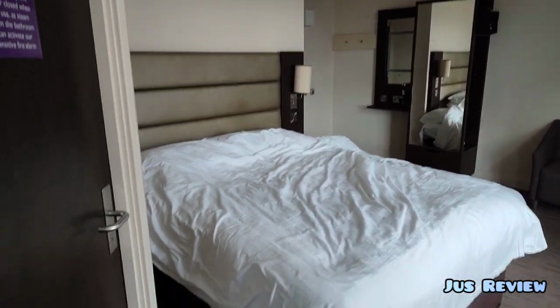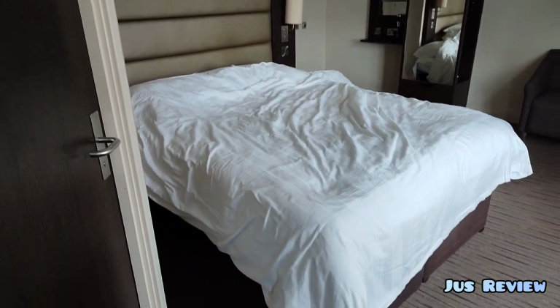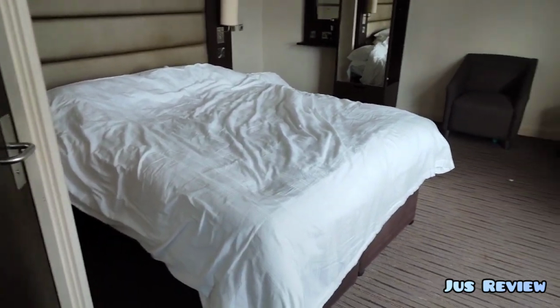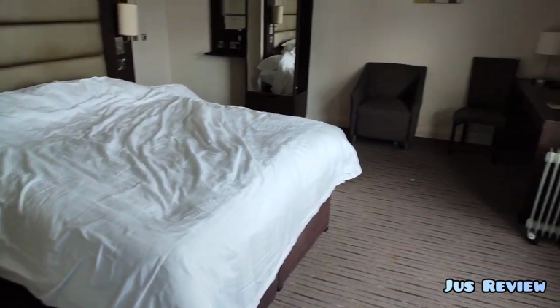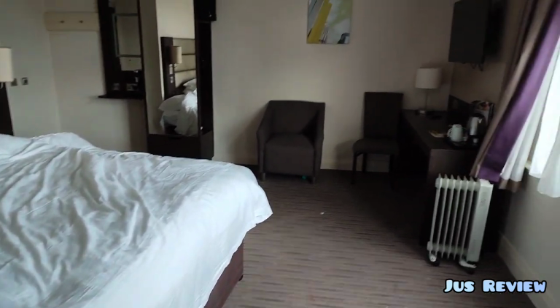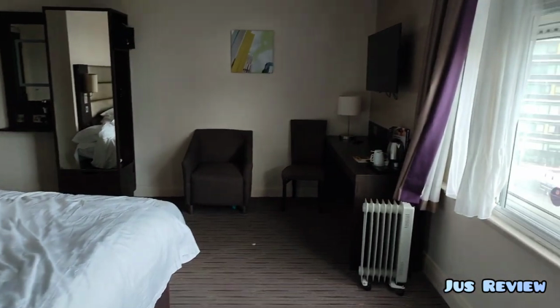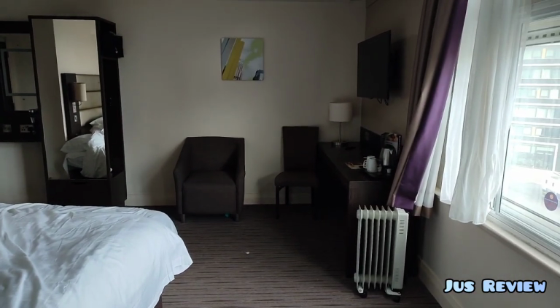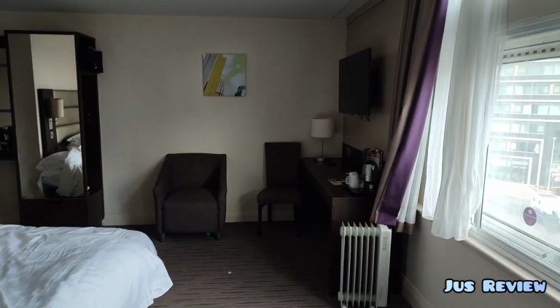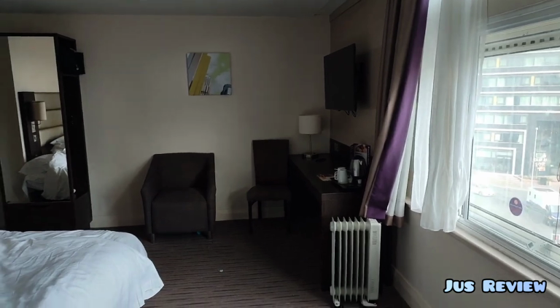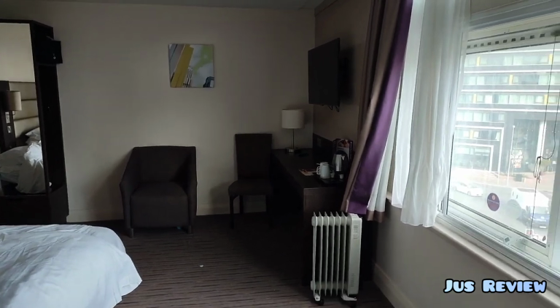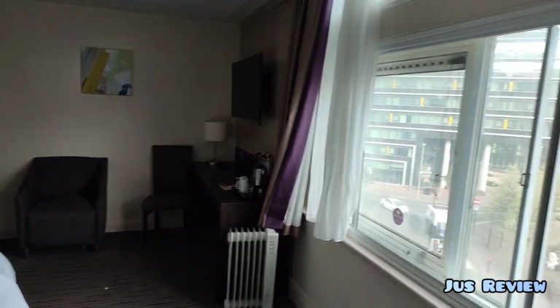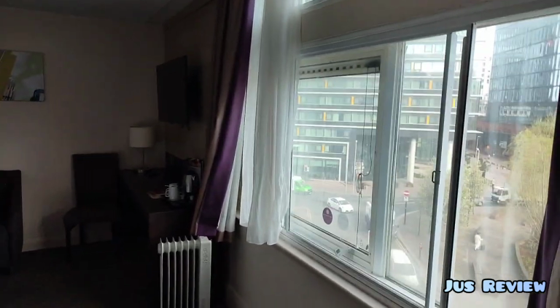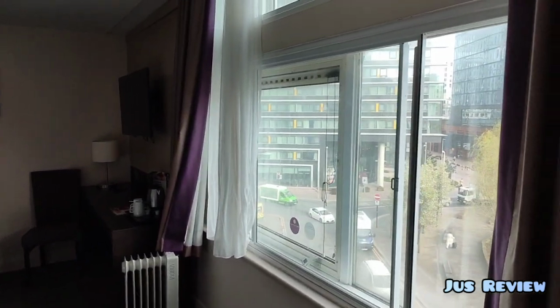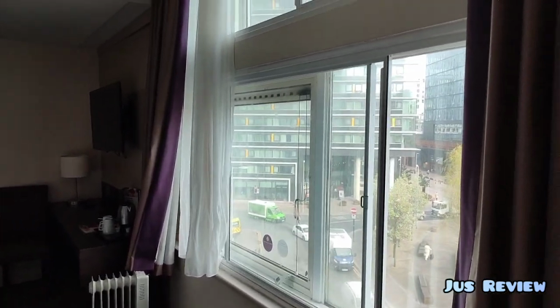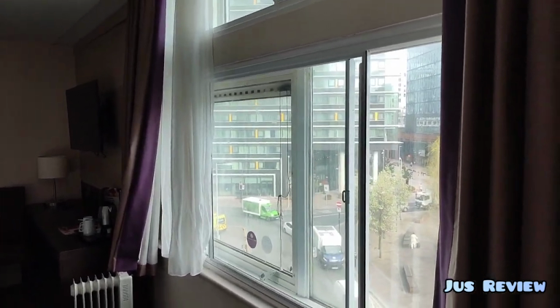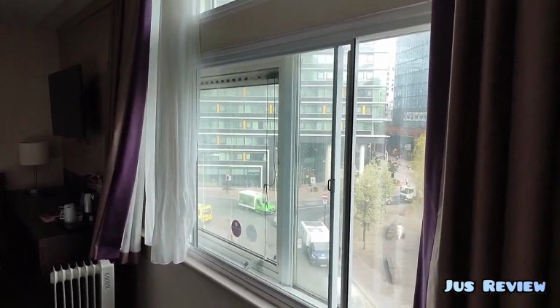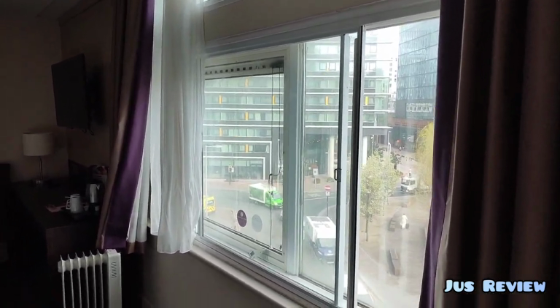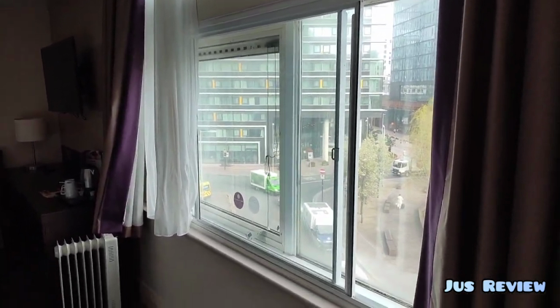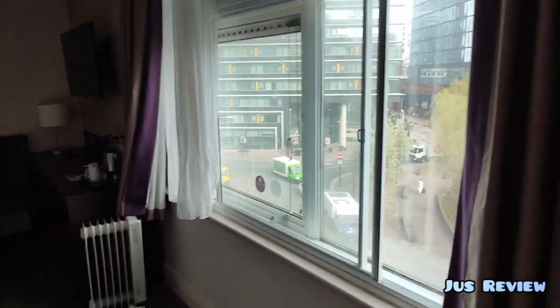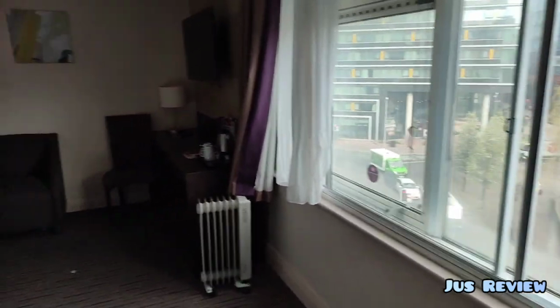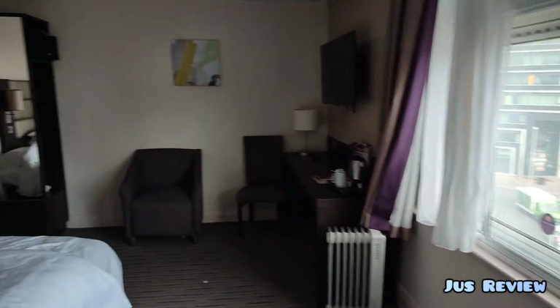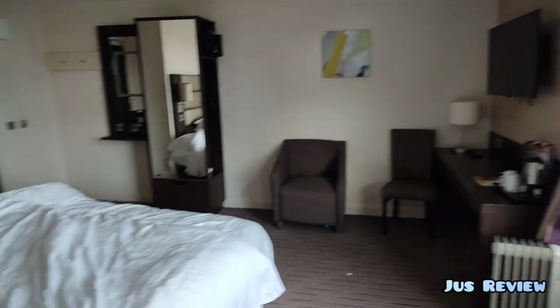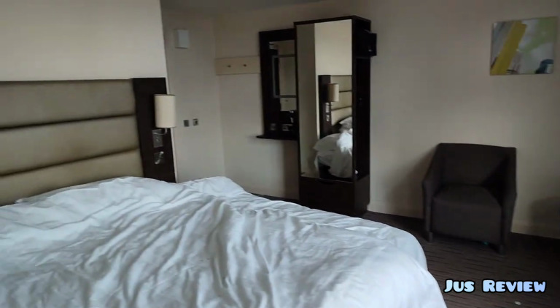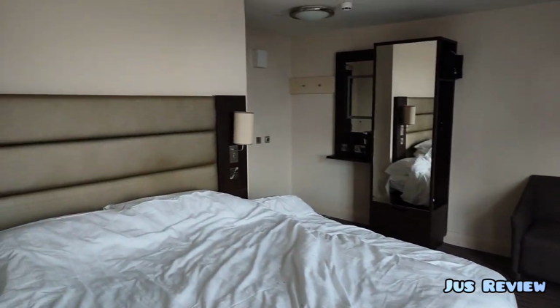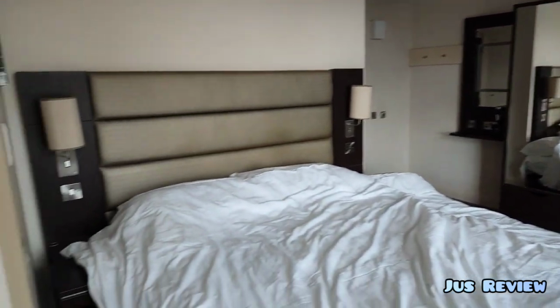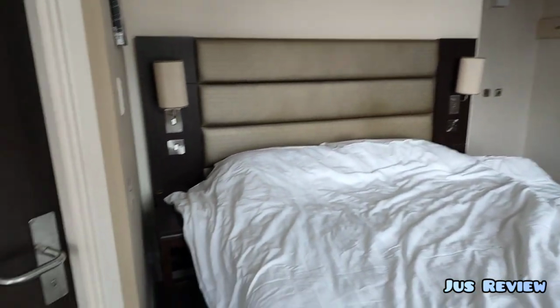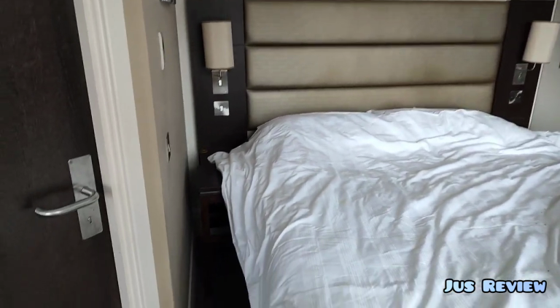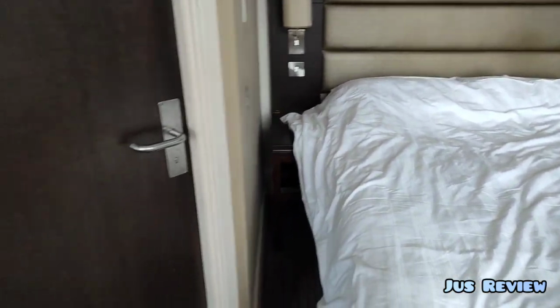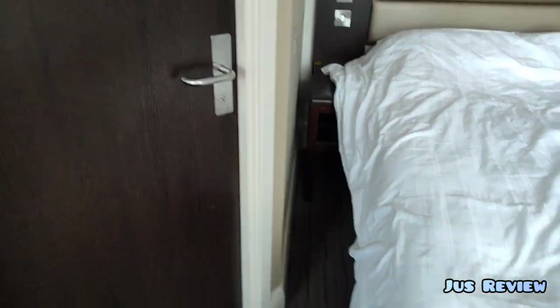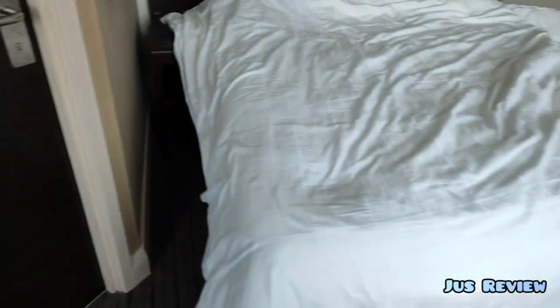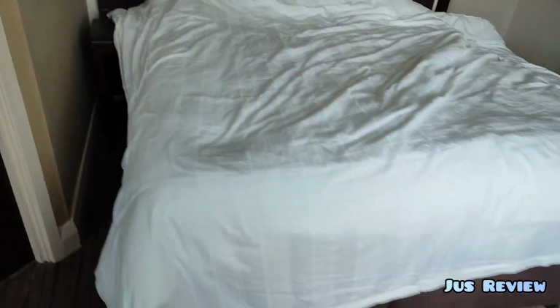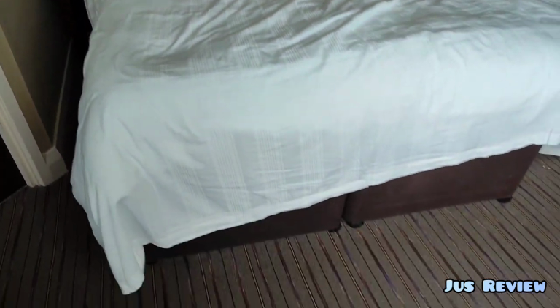The big surprise is the bed at the end, so we're going to take a look at that. There's also a TV installed in there which we didn't use. Let's take a look at the bathroom then.